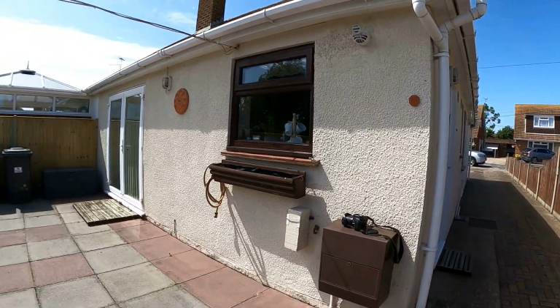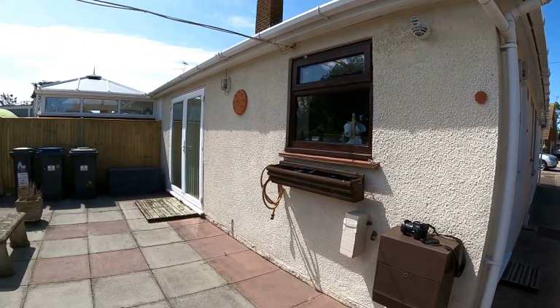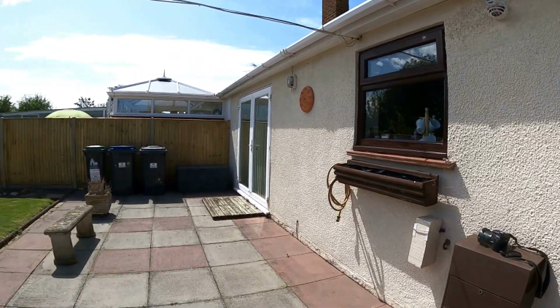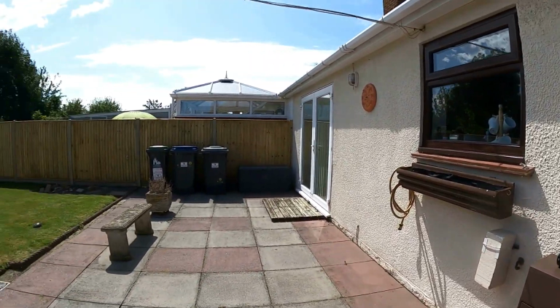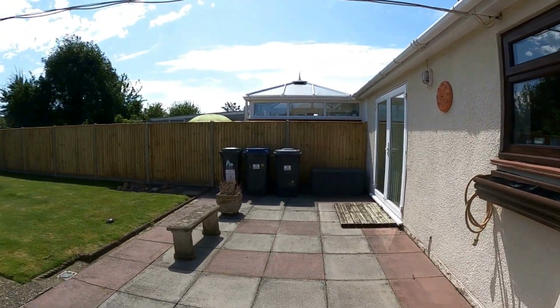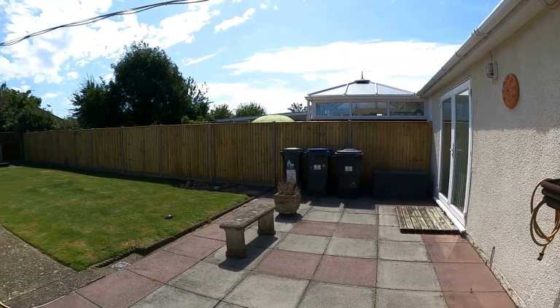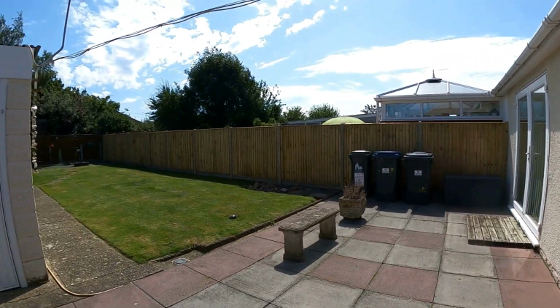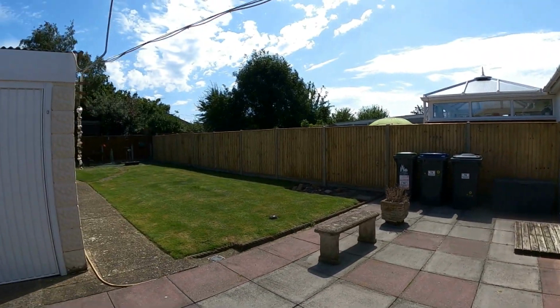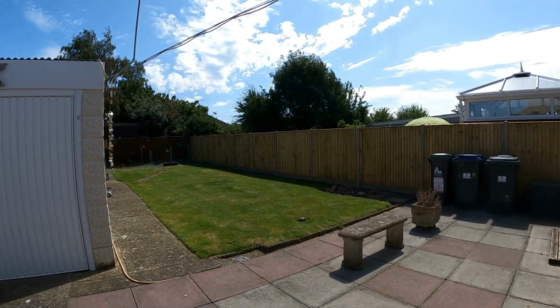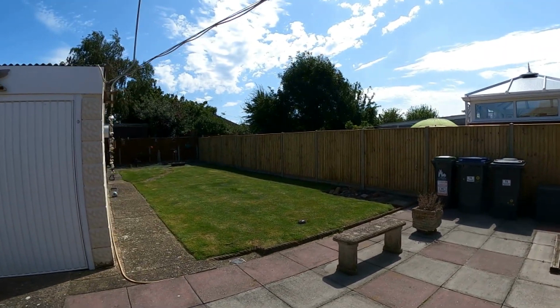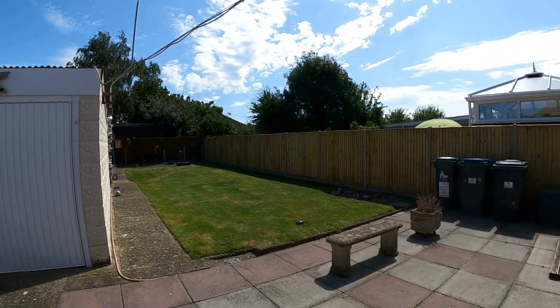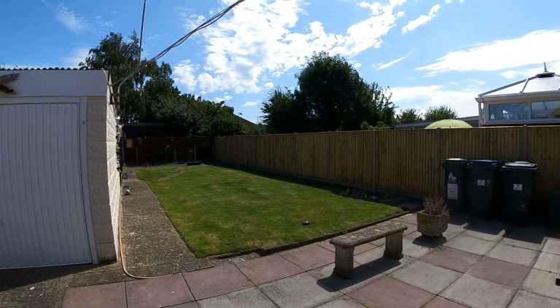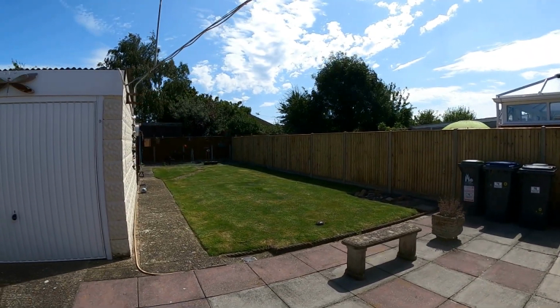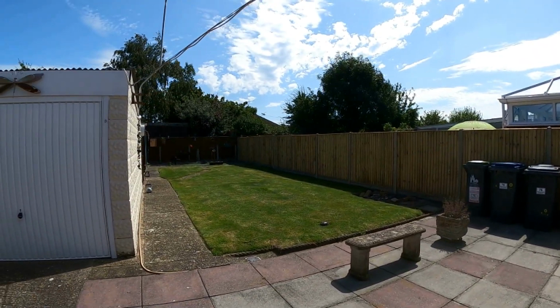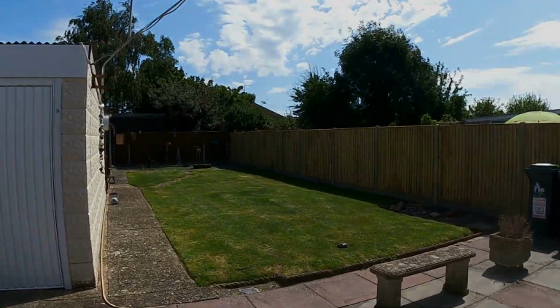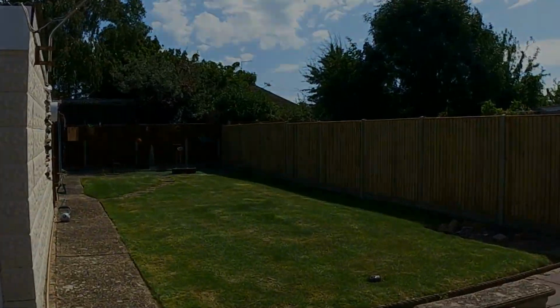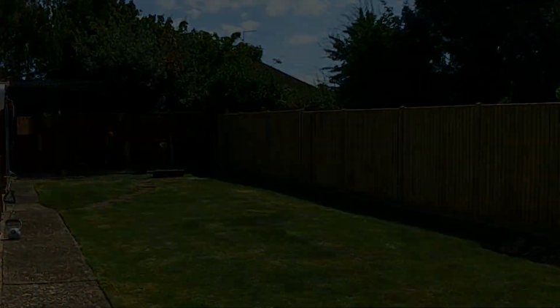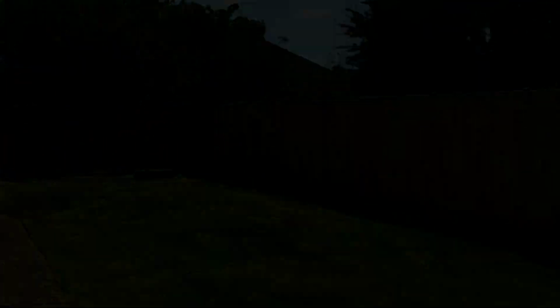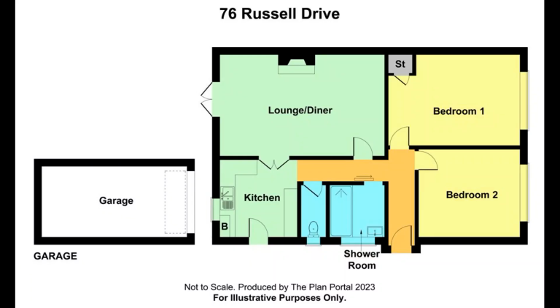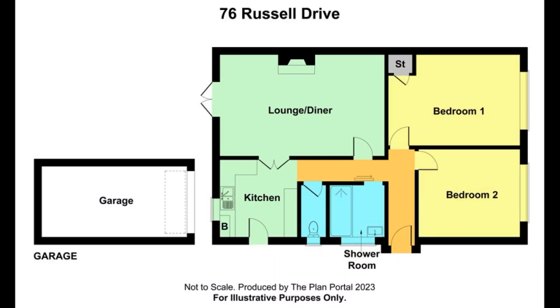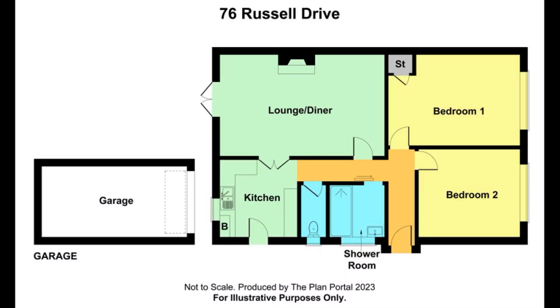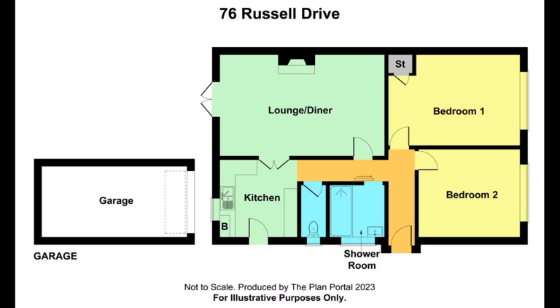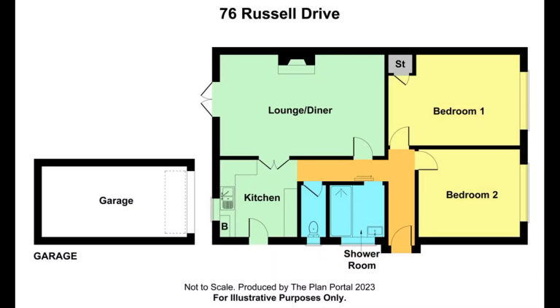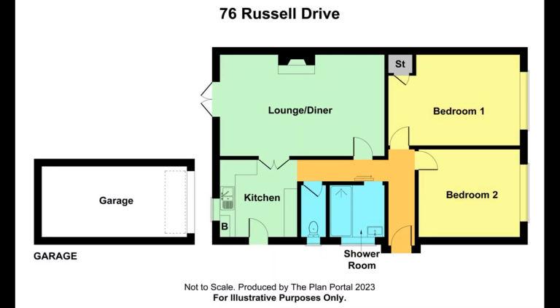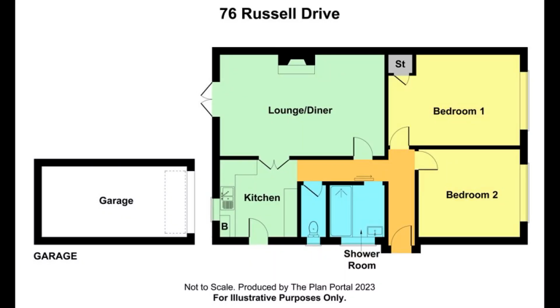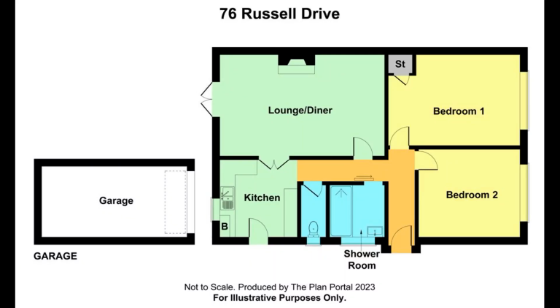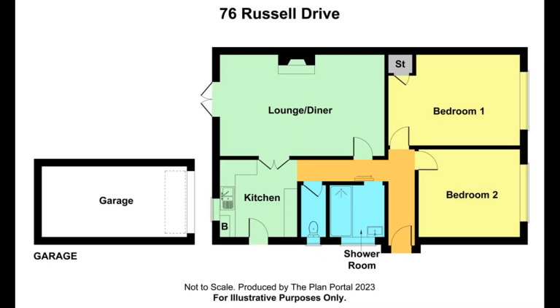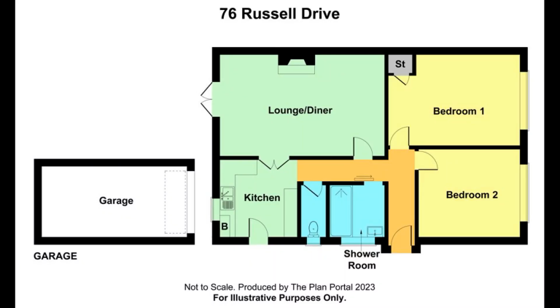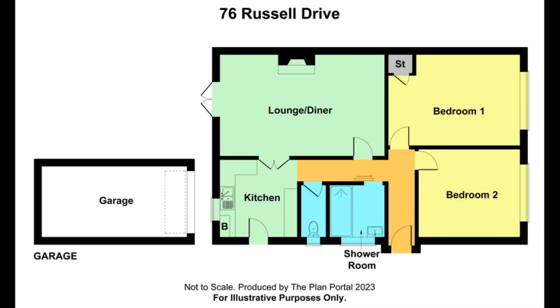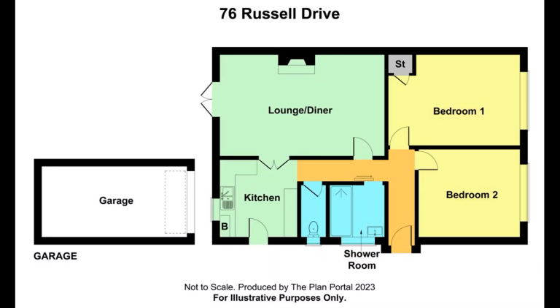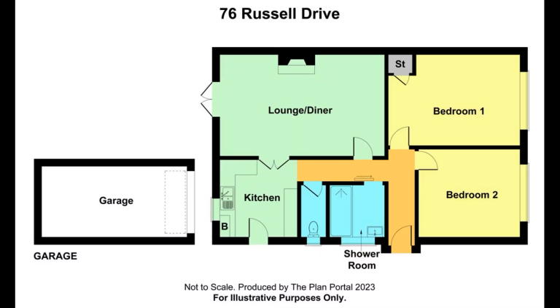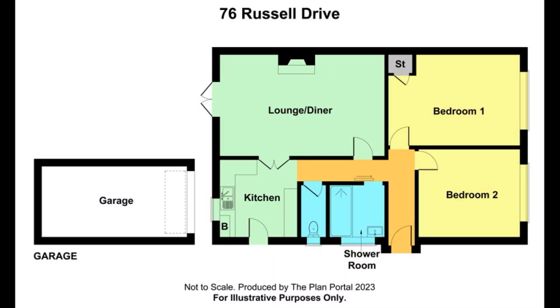I really do hope that you've enjoyed taking a look at the property with us today, and don't forget — if you like the way that we're presenting our properties in these video tours, why not give us a call today to book your own free valuation?